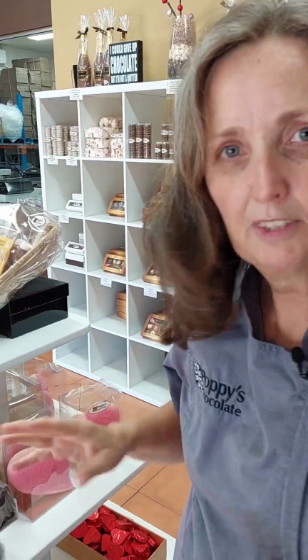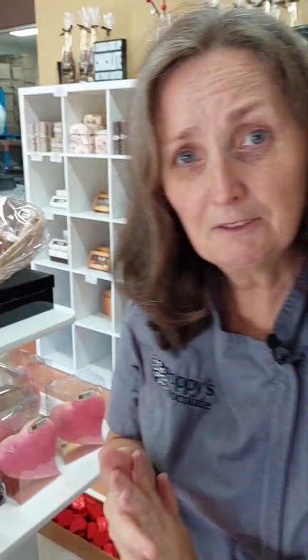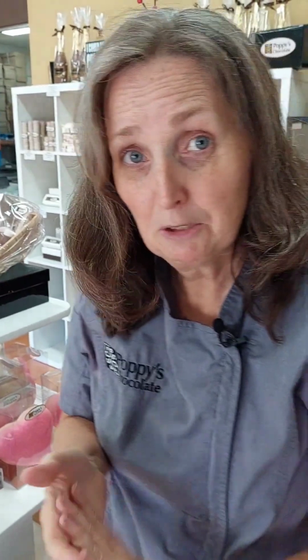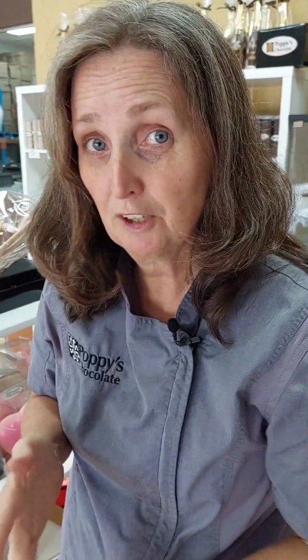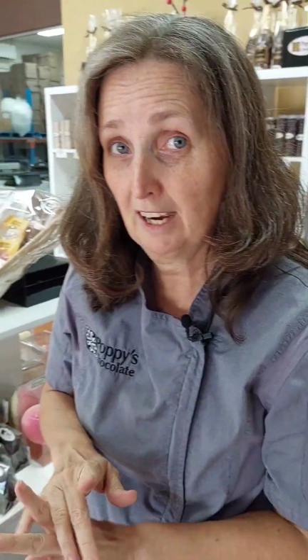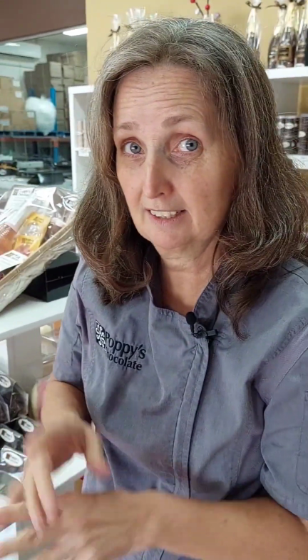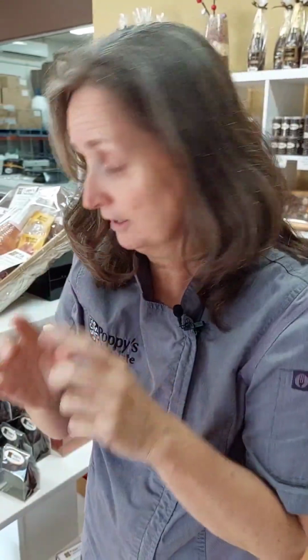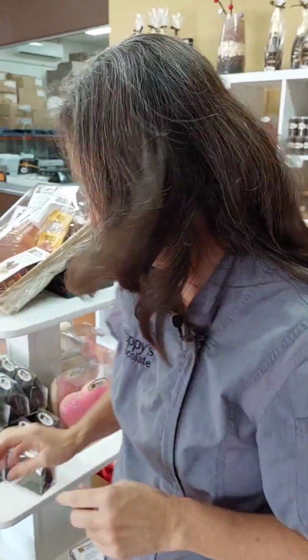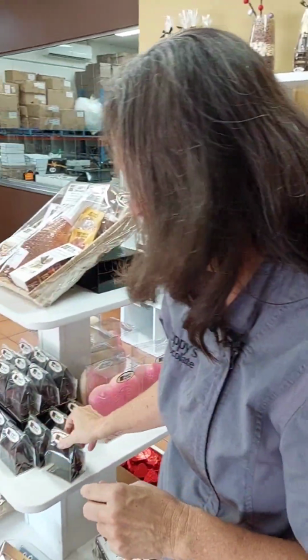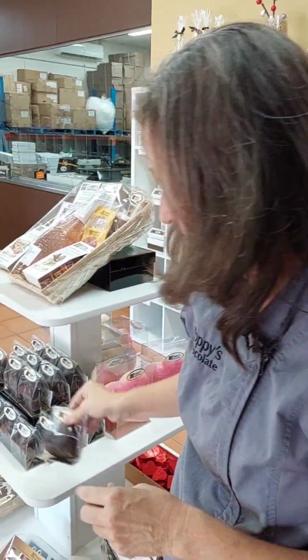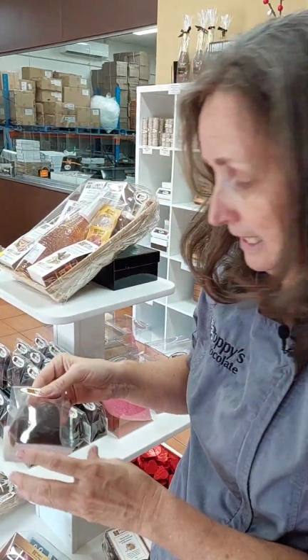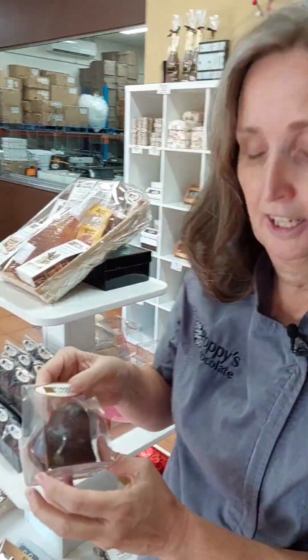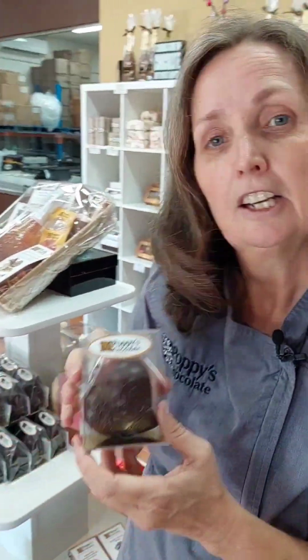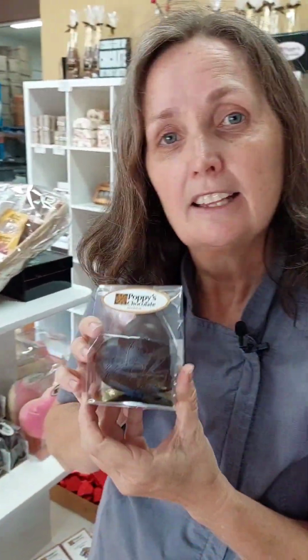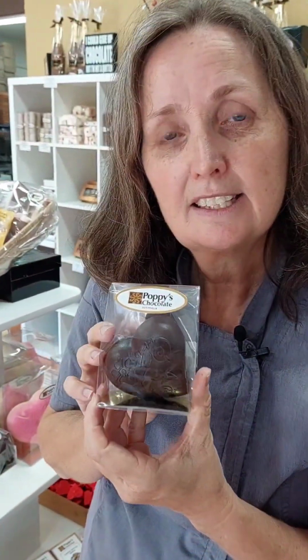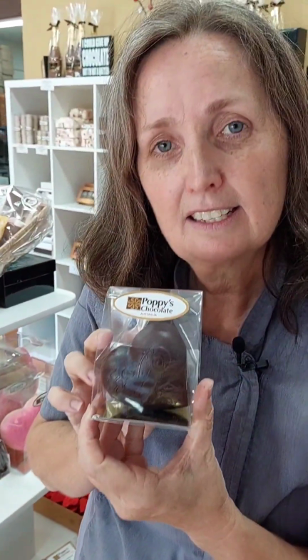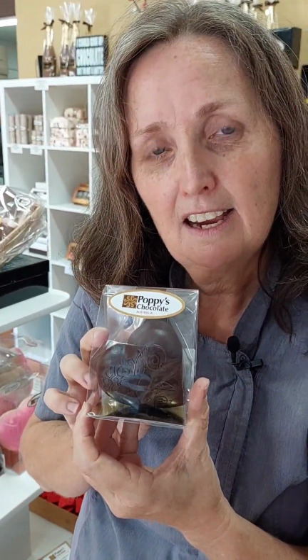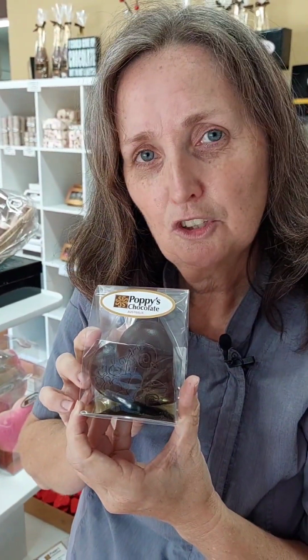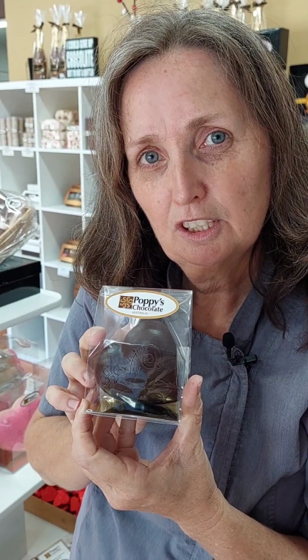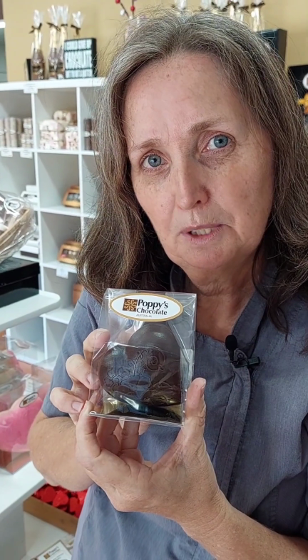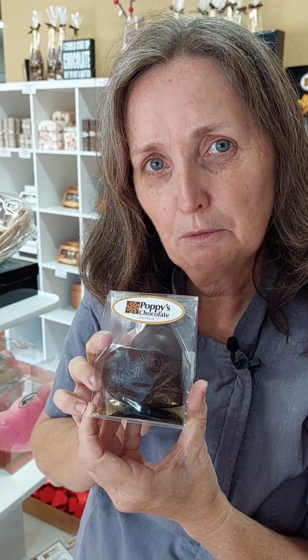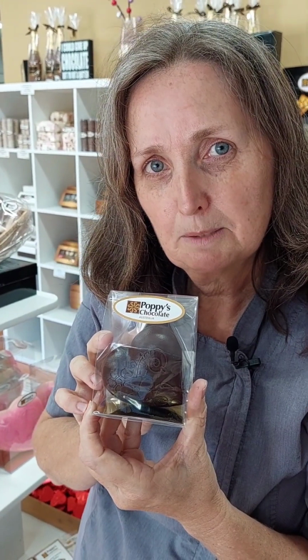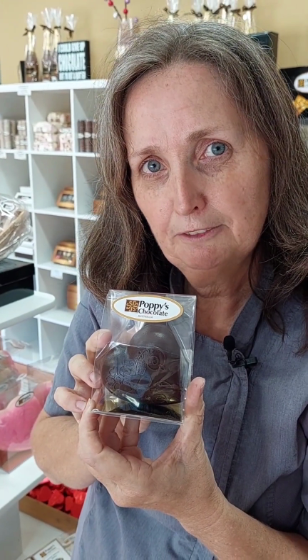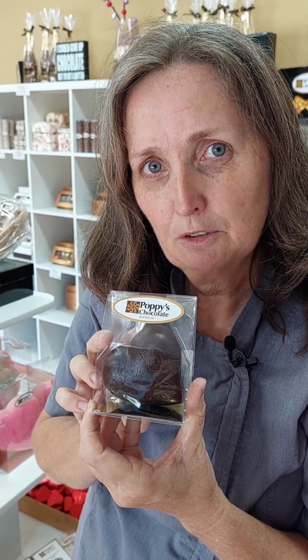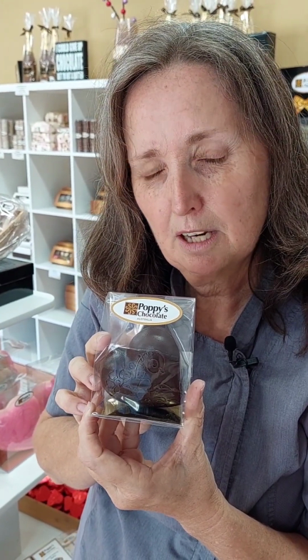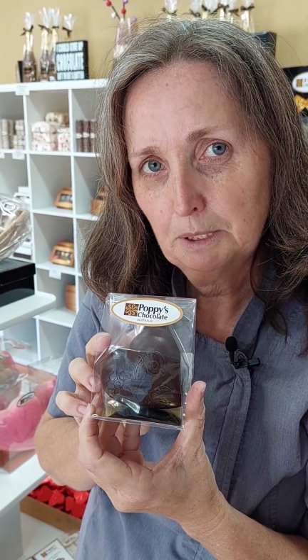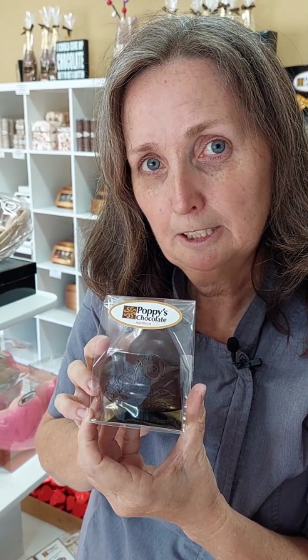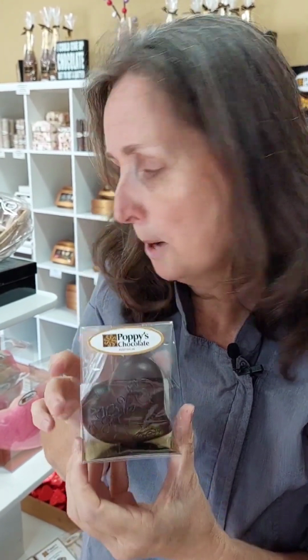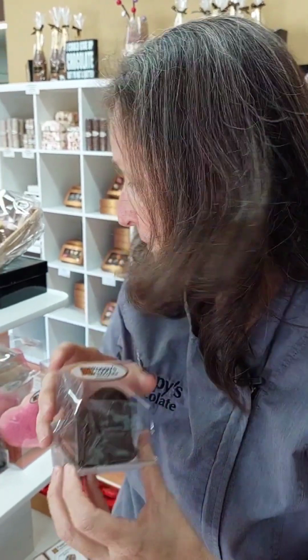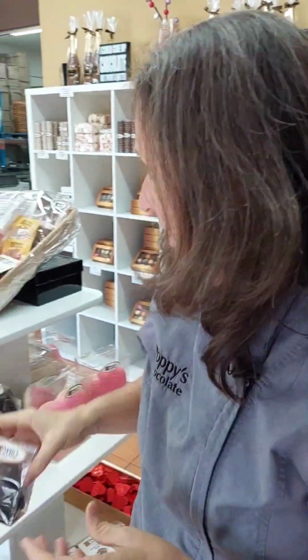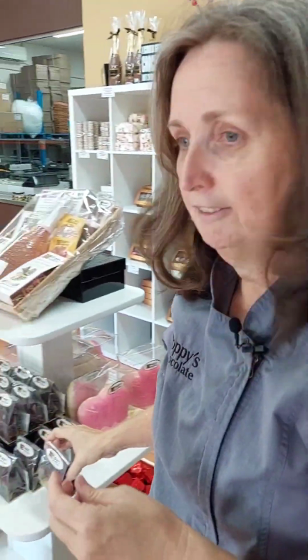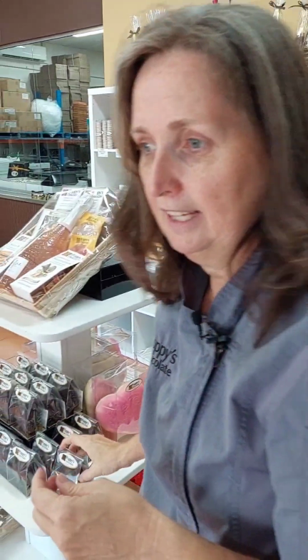Then we have a bundle of hearts — these are our smaller little love hearts. This one is dark chocolate with freeze-dried raspberry in it. Love that.